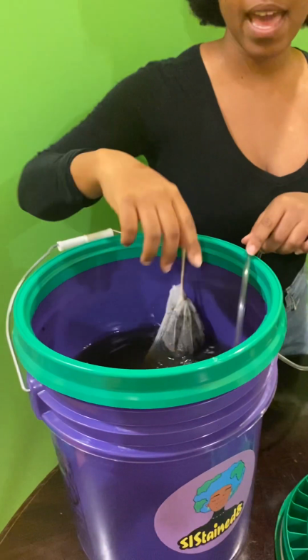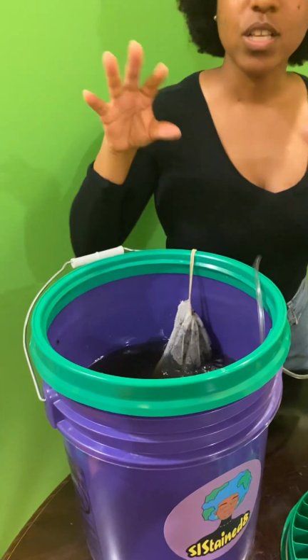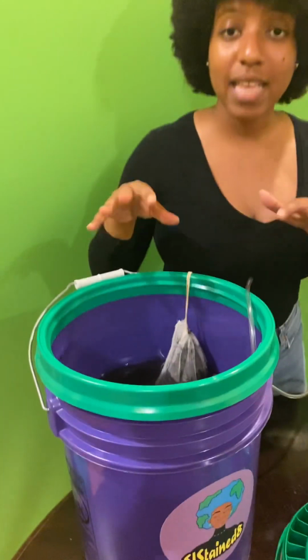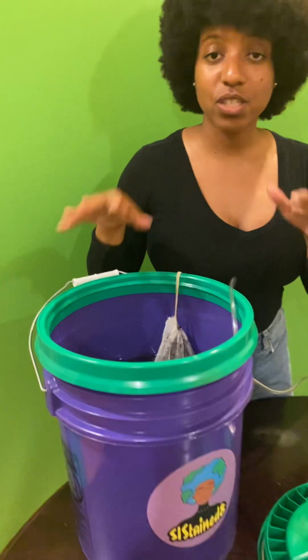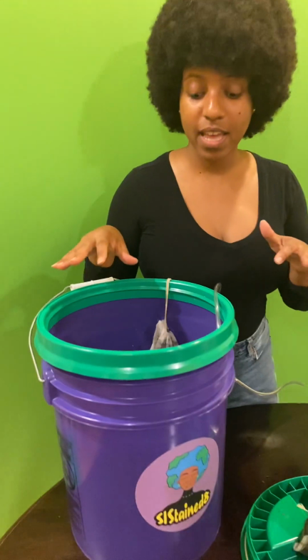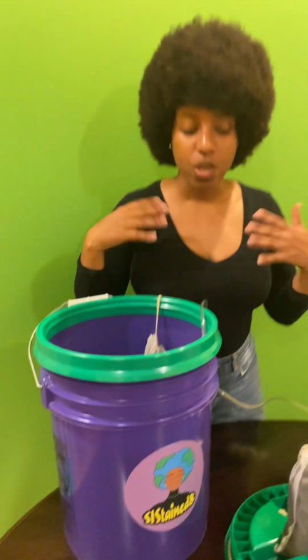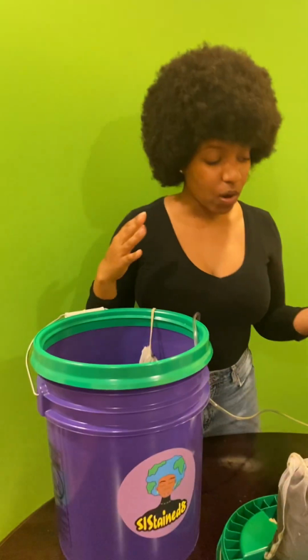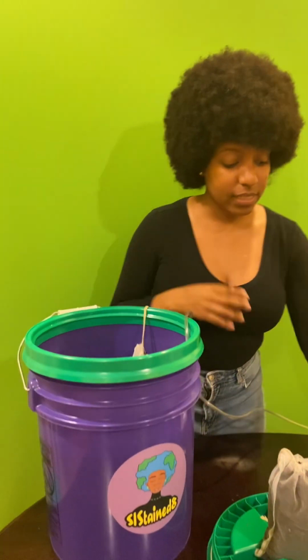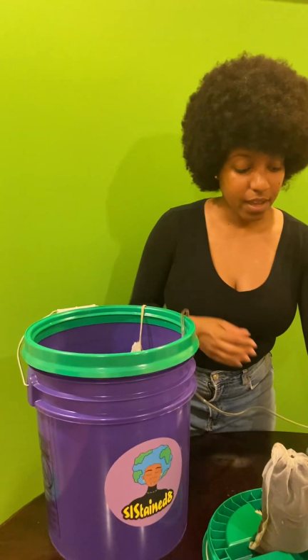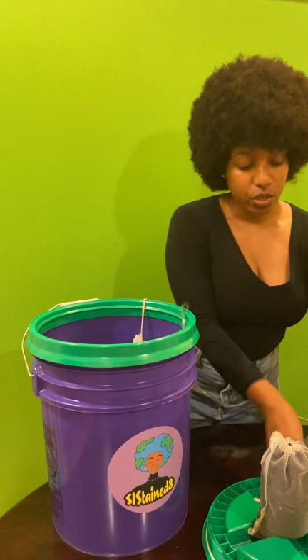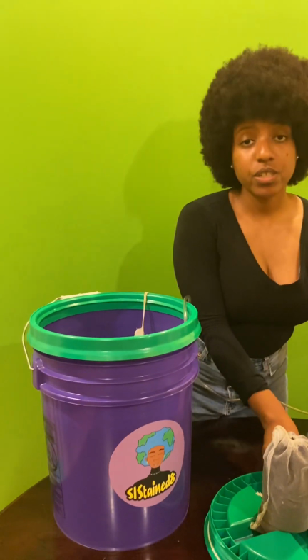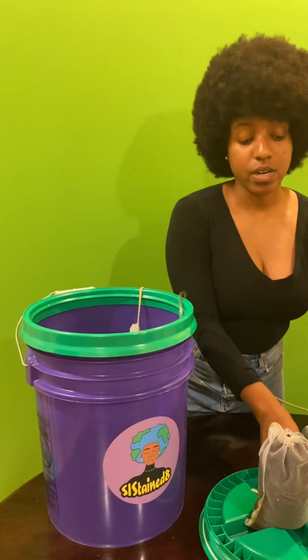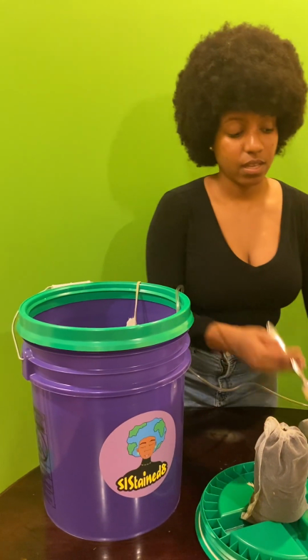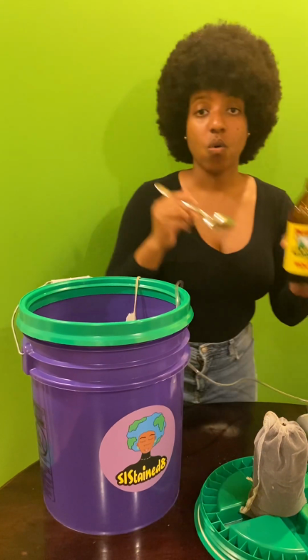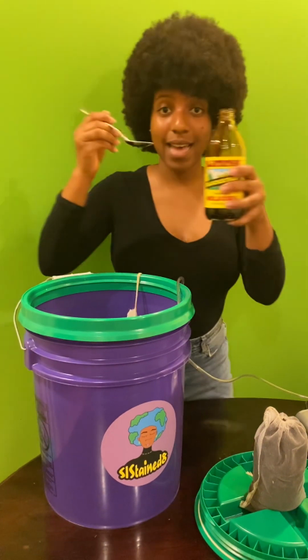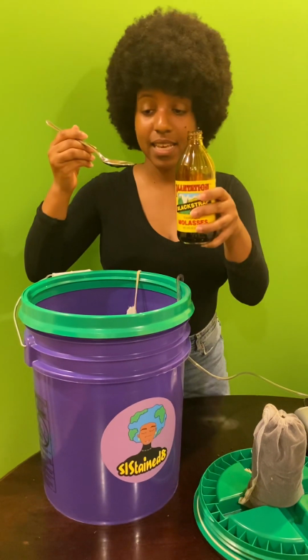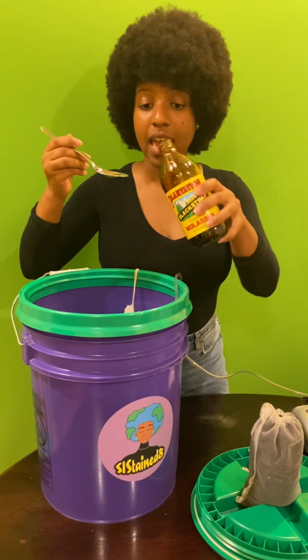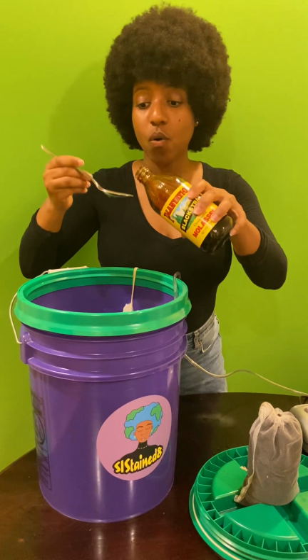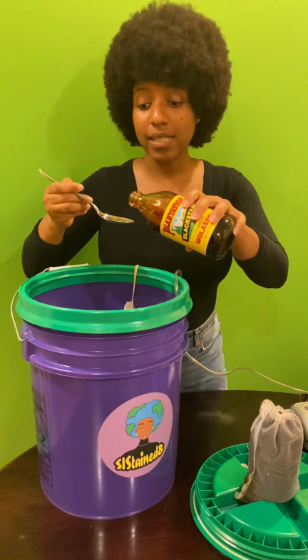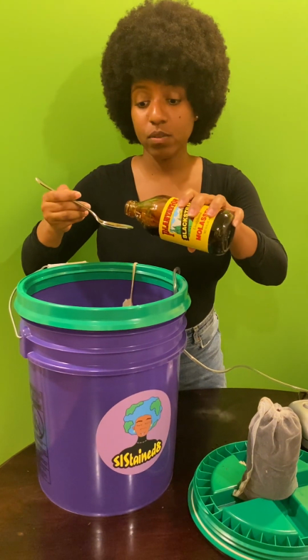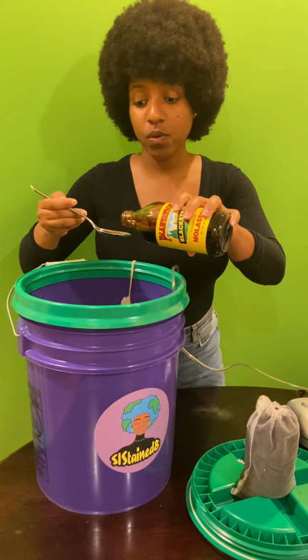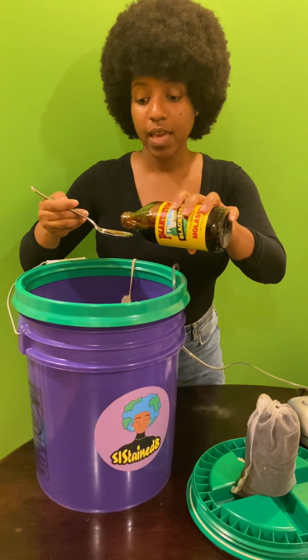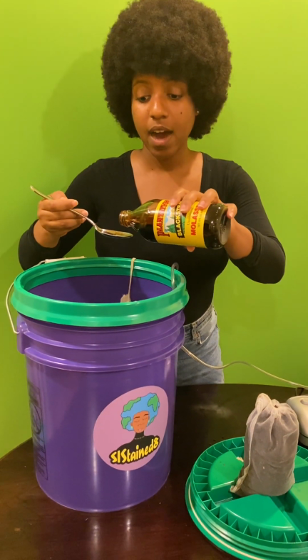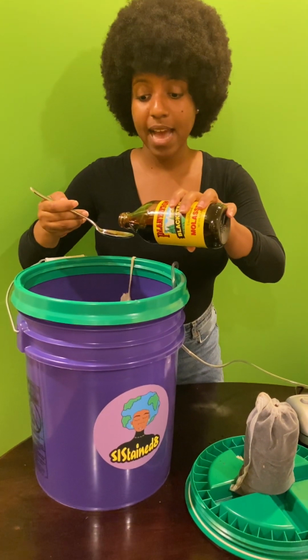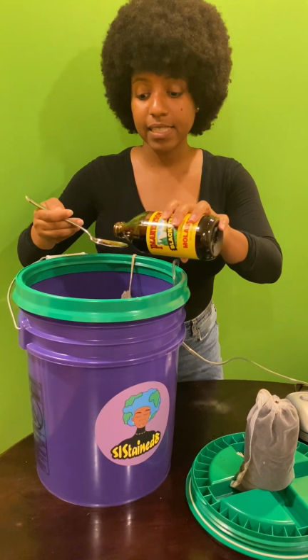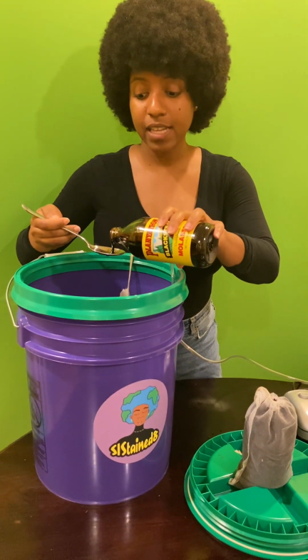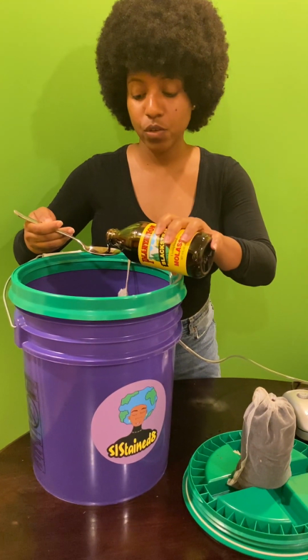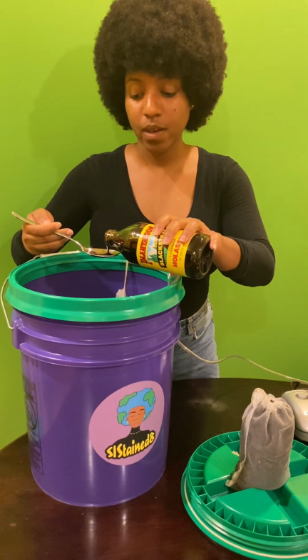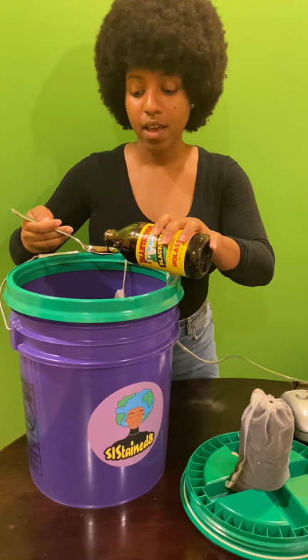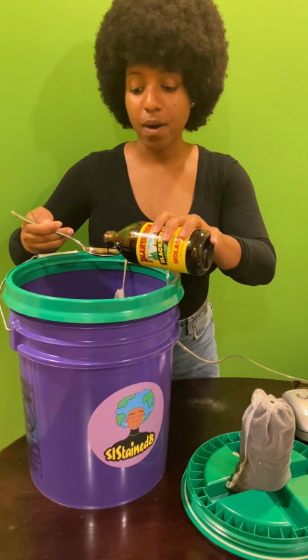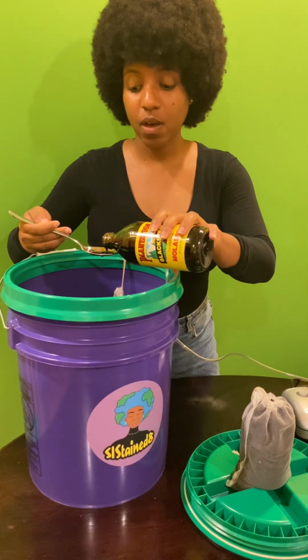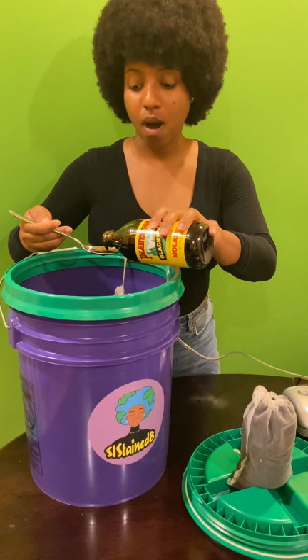Once that gets started, you can go ahead and take your sugar source — or molasses — and pour about a tablespoon of molasses into the bubbling water.